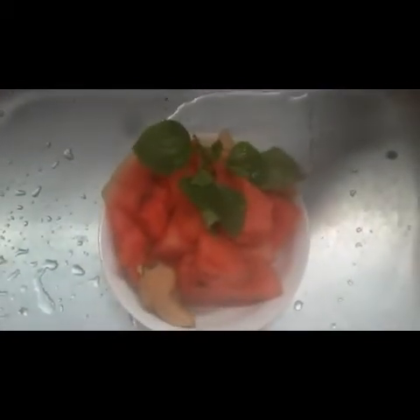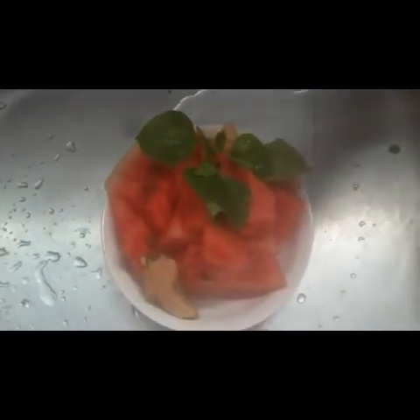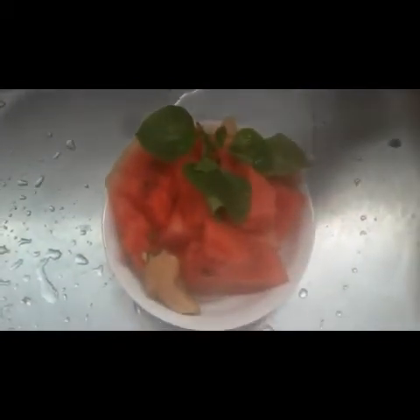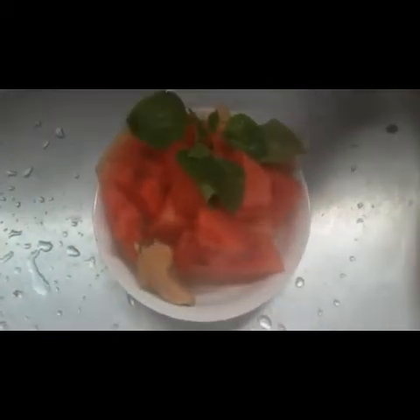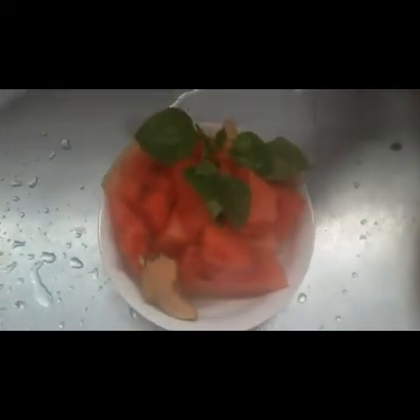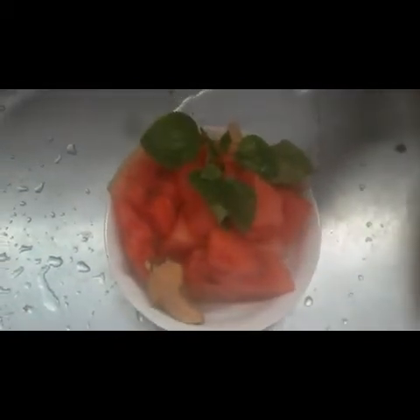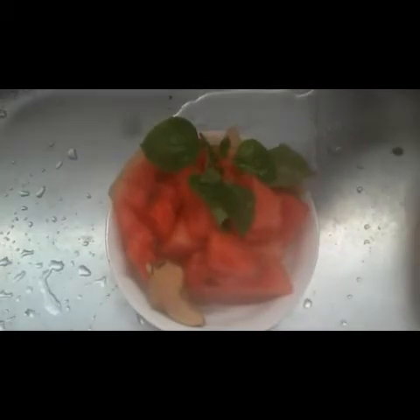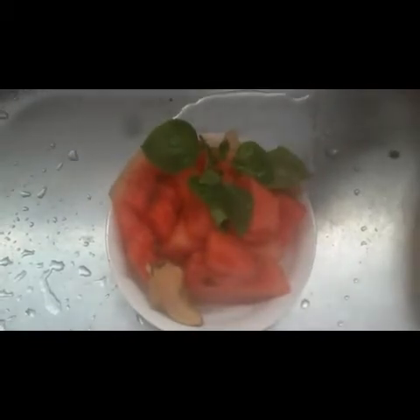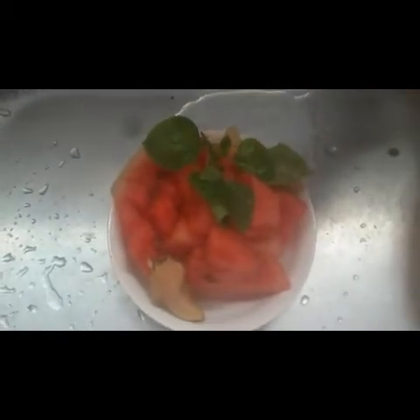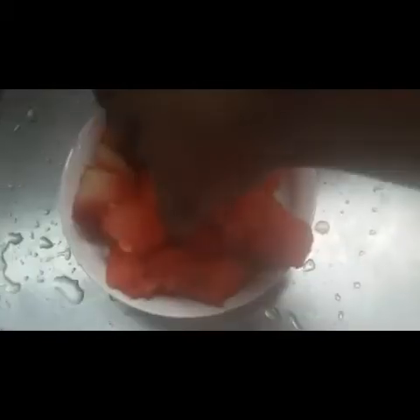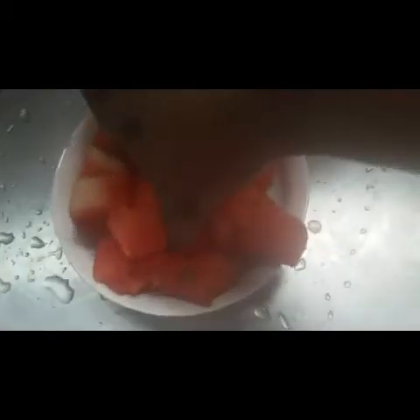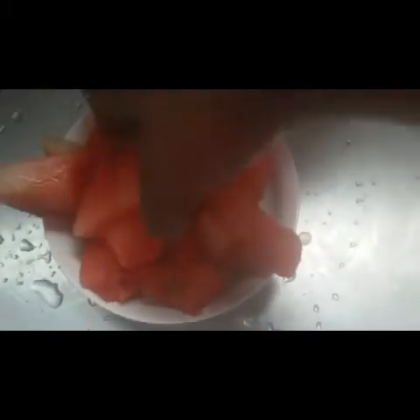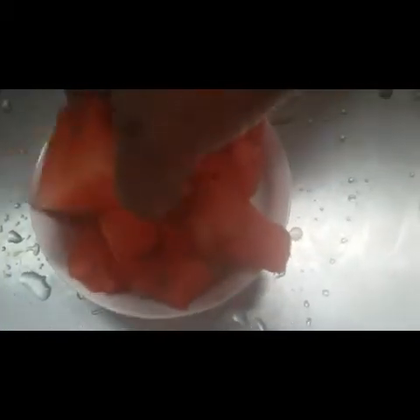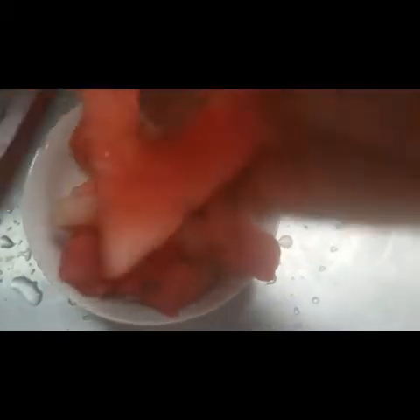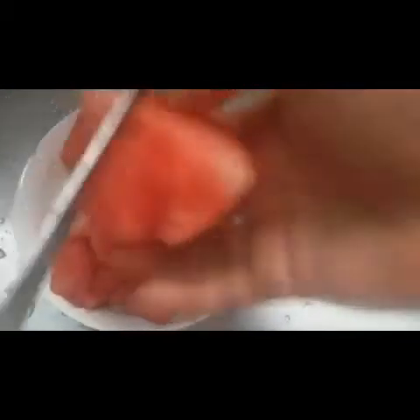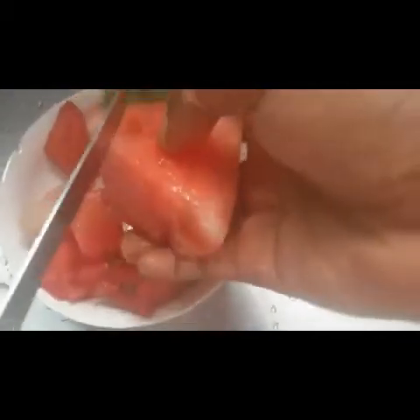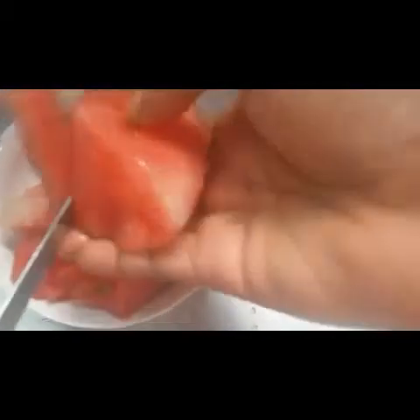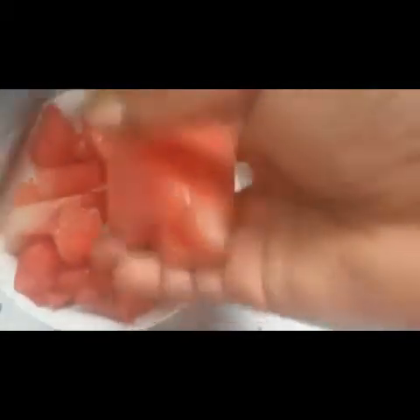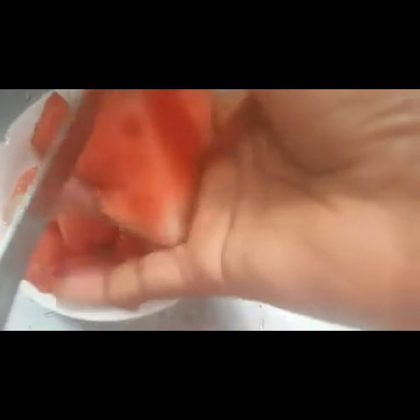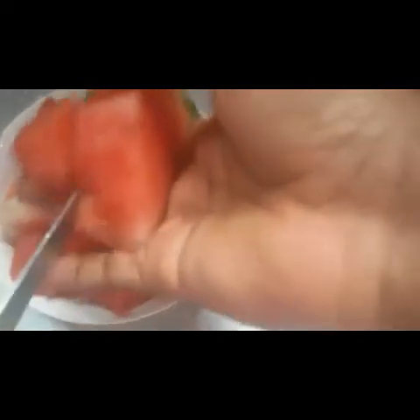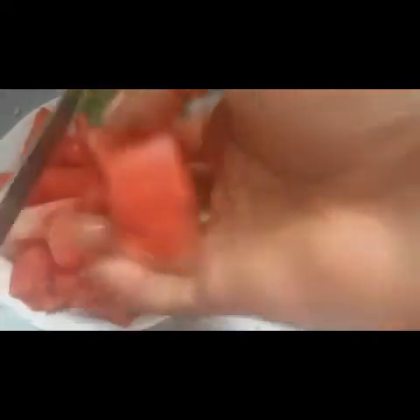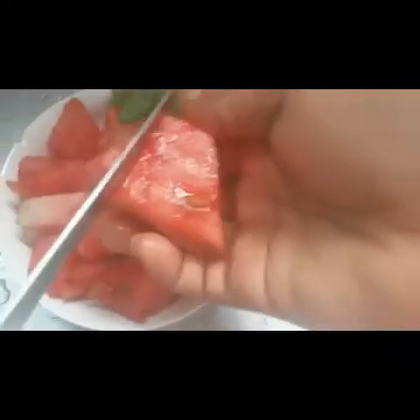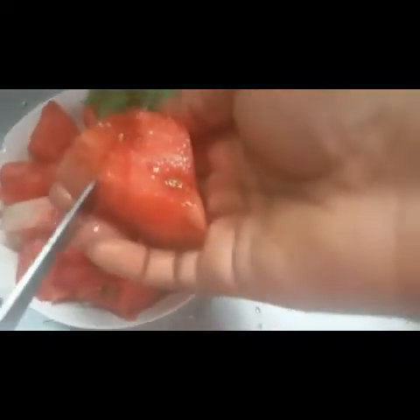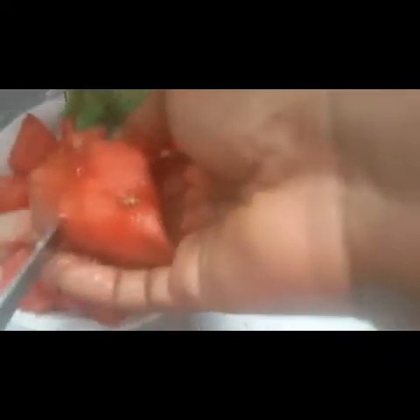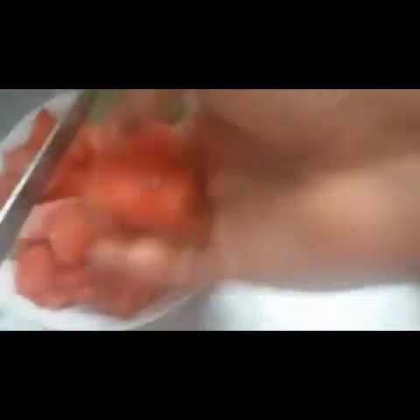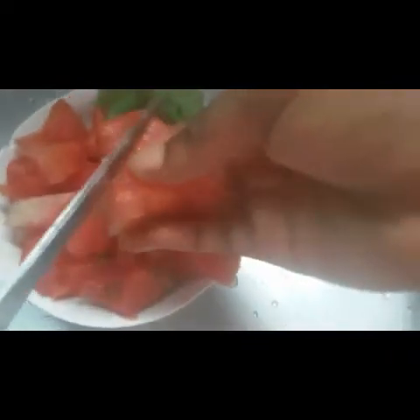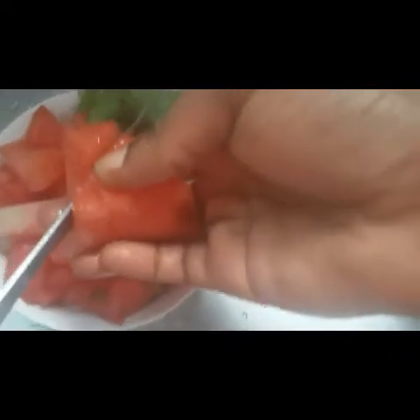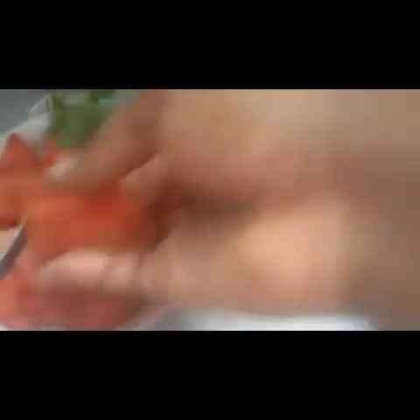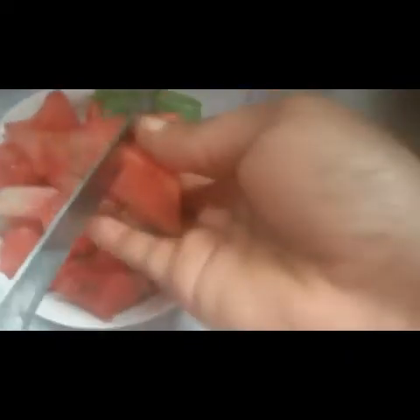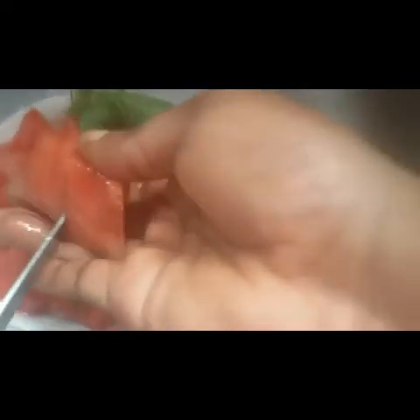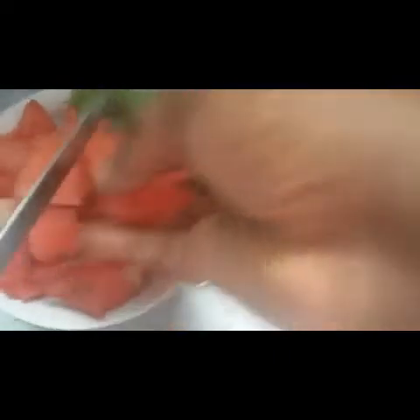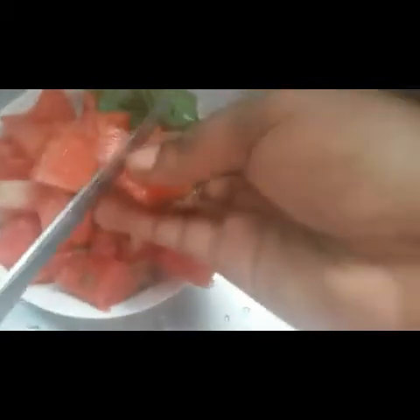So we have our watermelon, ginger, and mint leaves. Now cut the watermelon into bits or into slices so that it can easily blend. Don't take out the seeds.